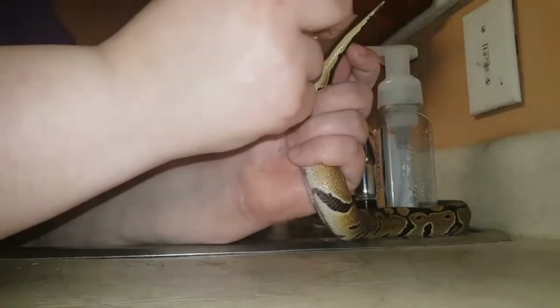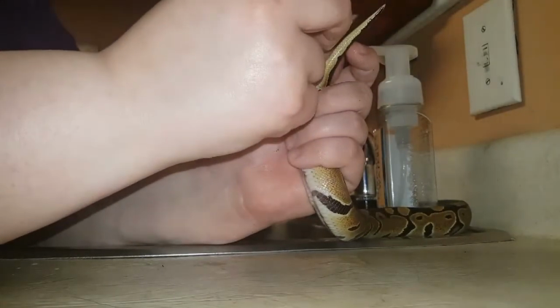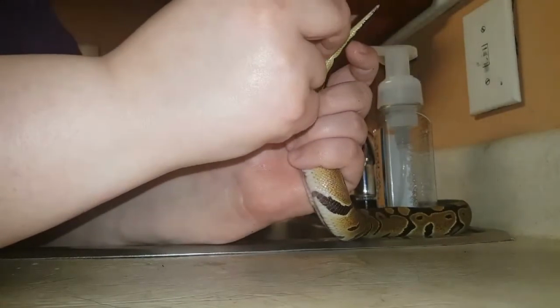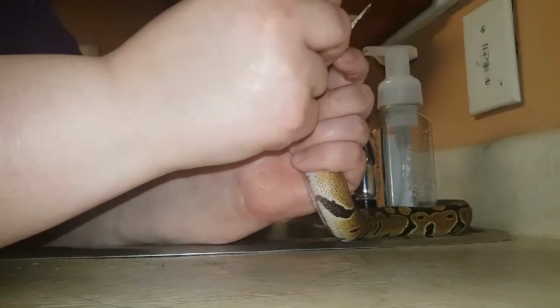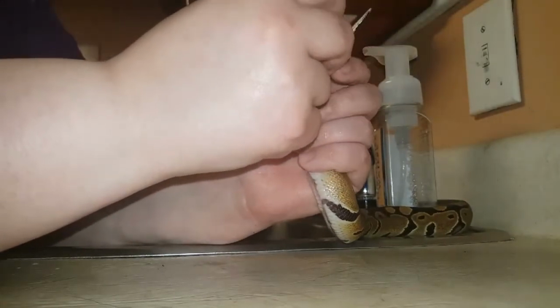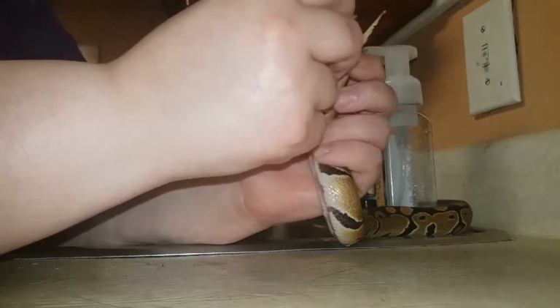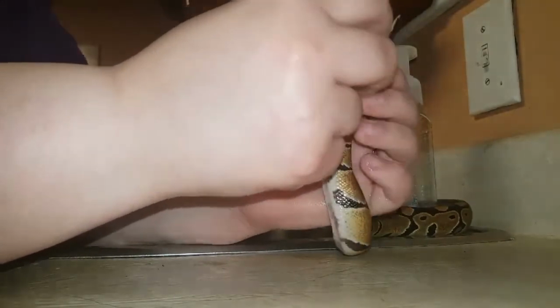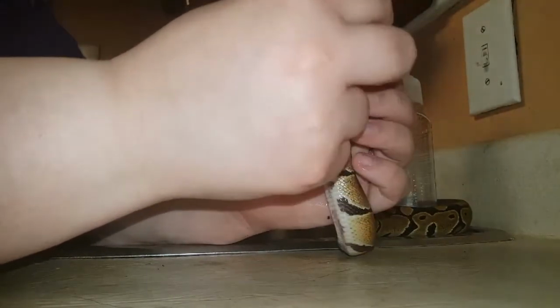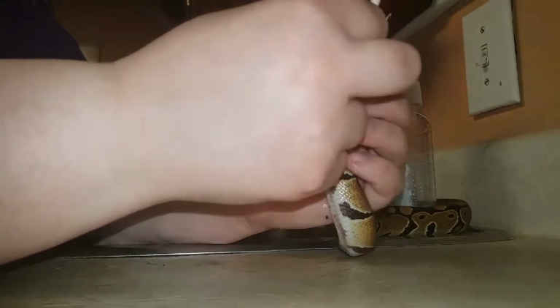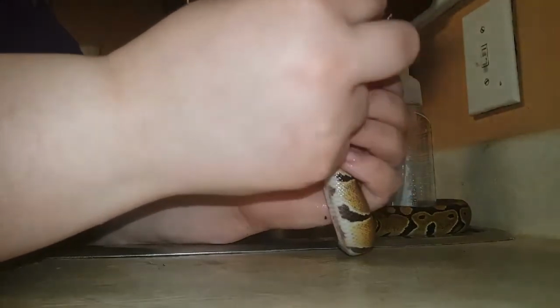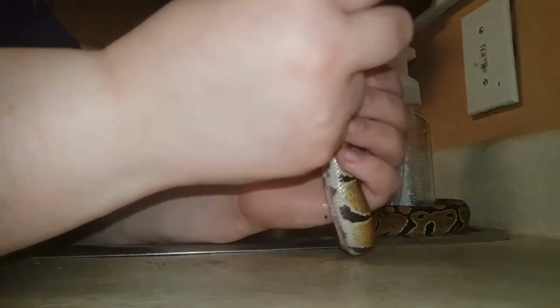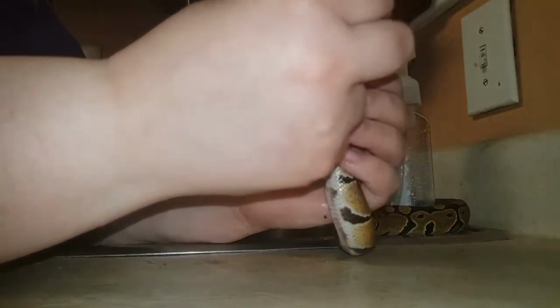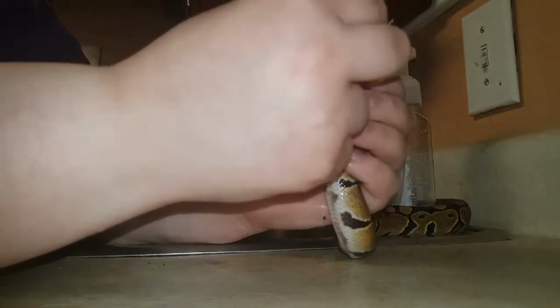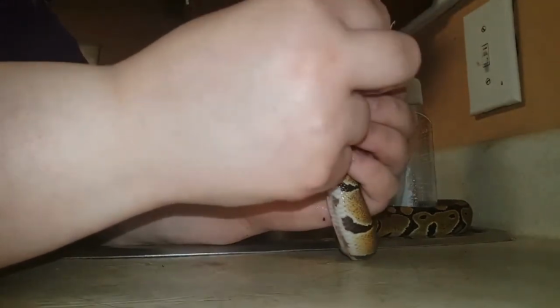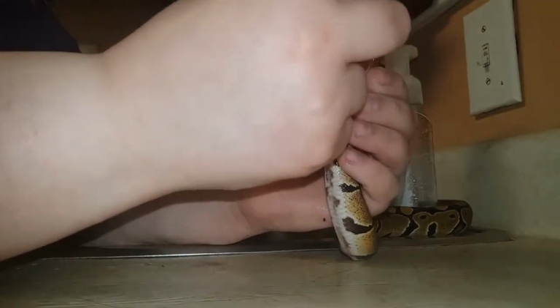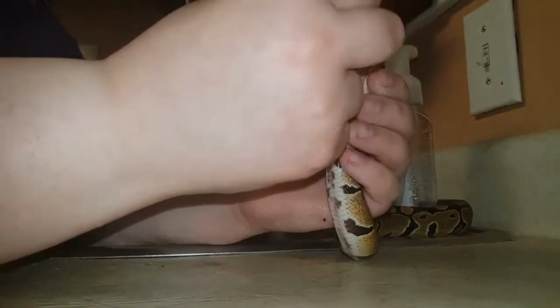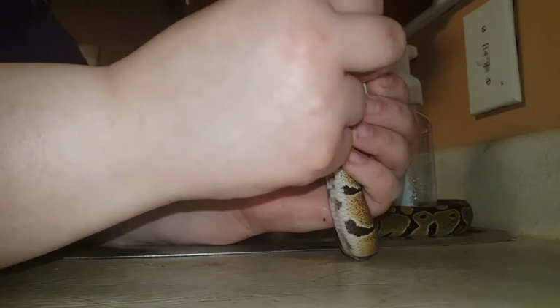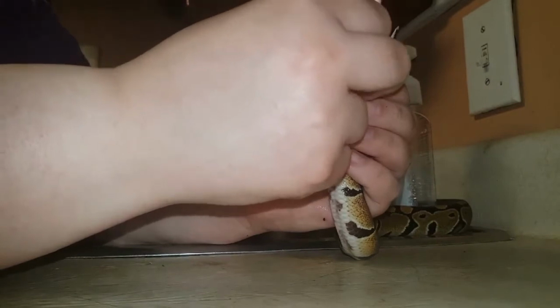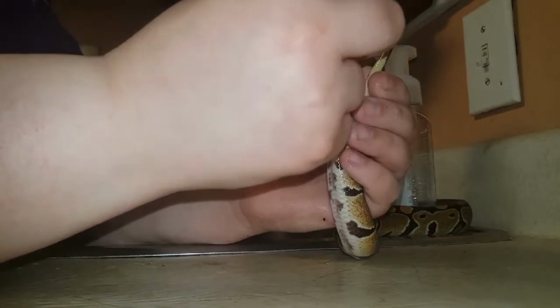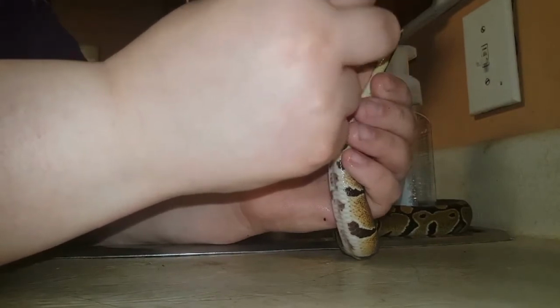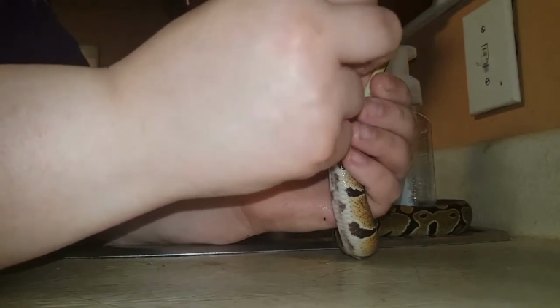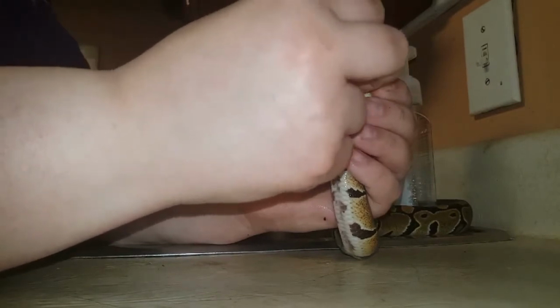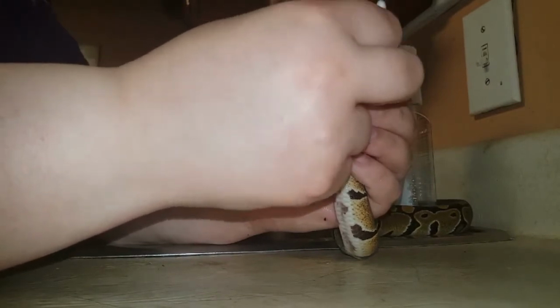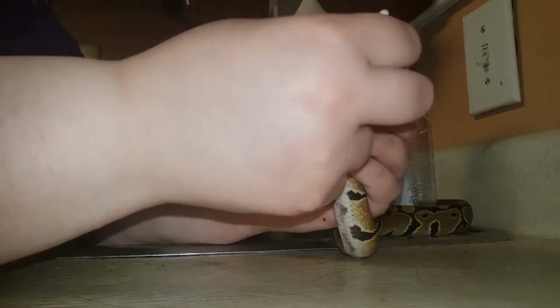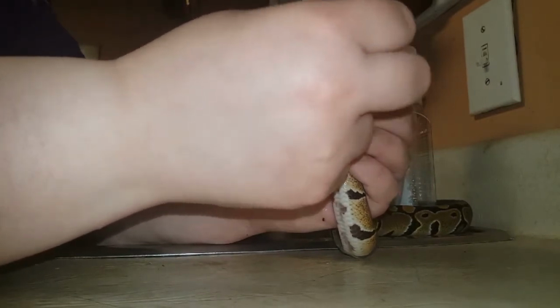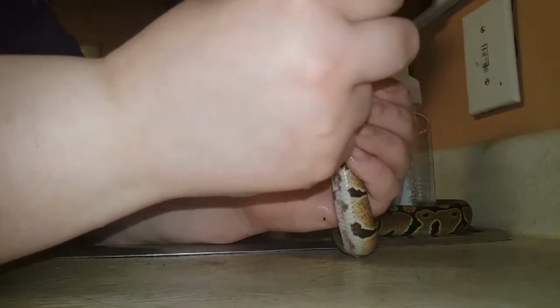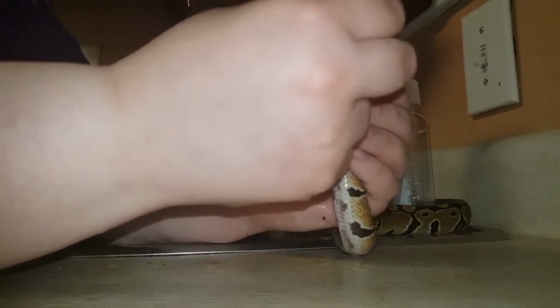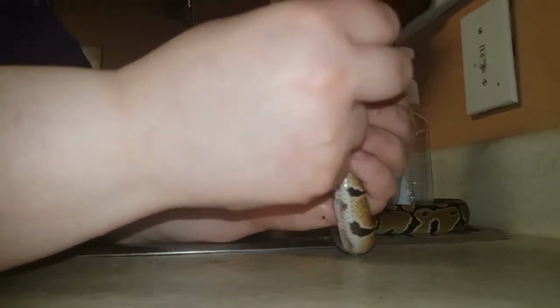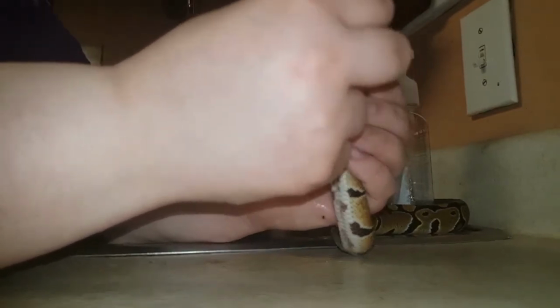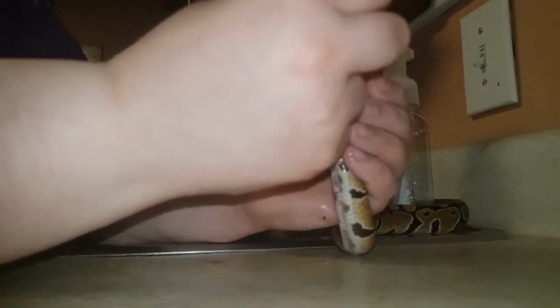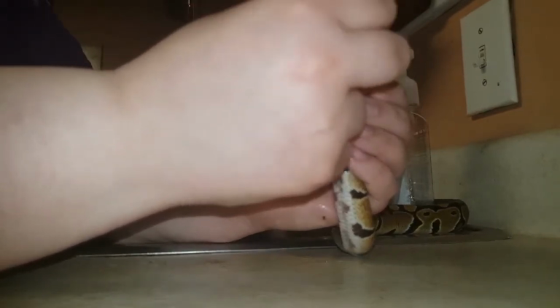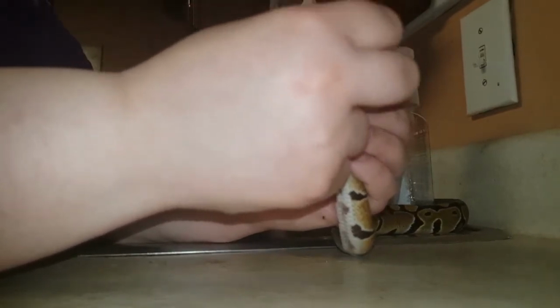If you're doing this and your snake pushes the prolapse back out, you're probably hurting him and you need to take him to the vet.